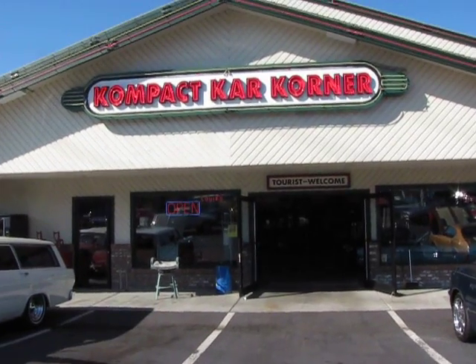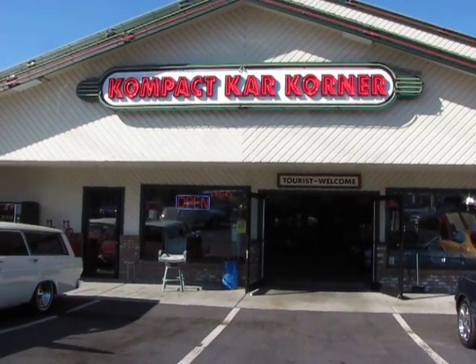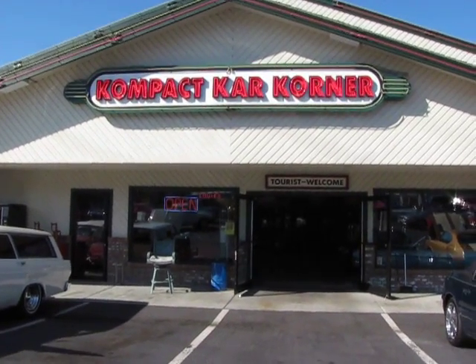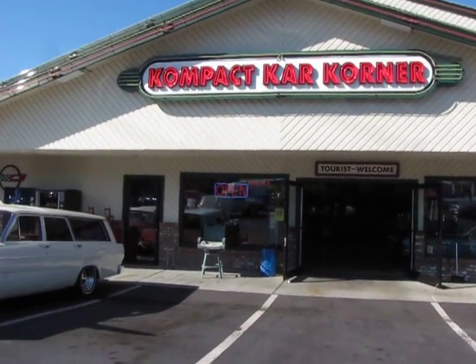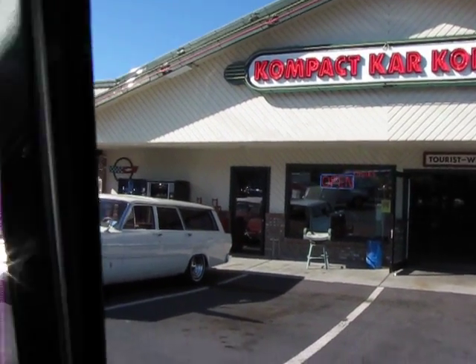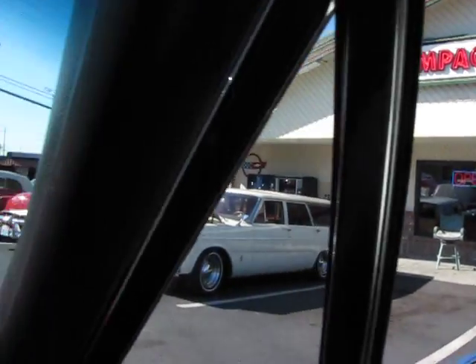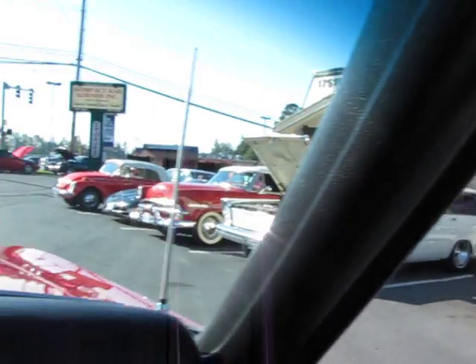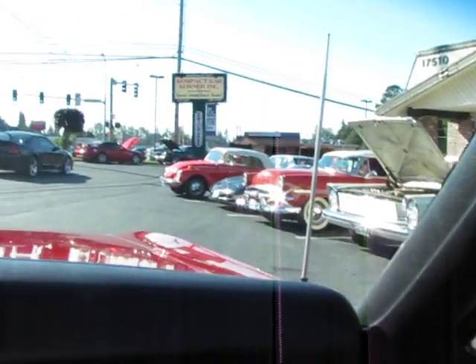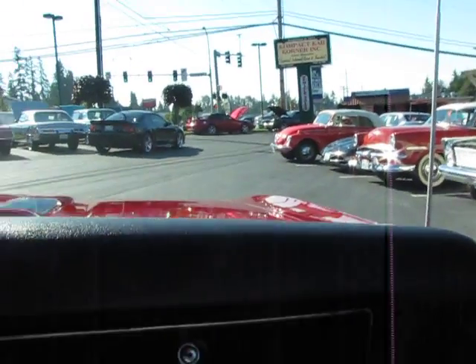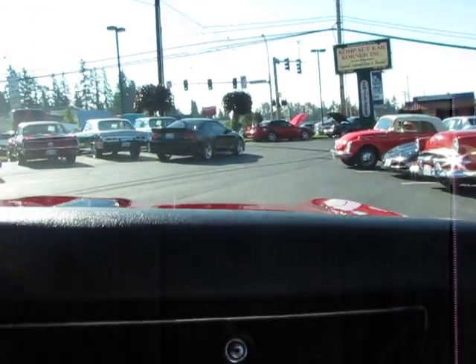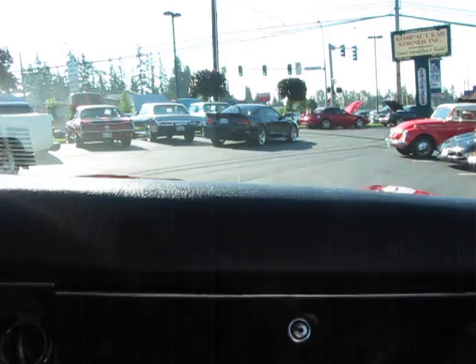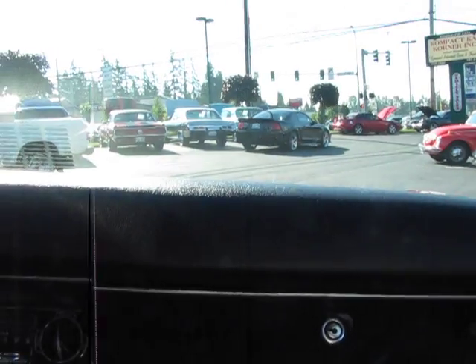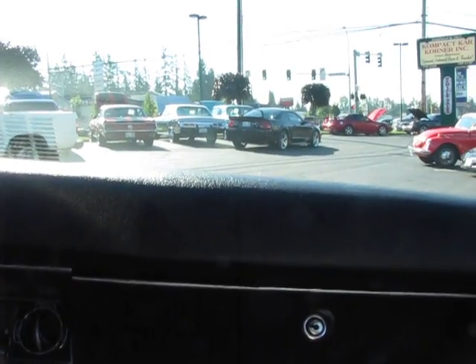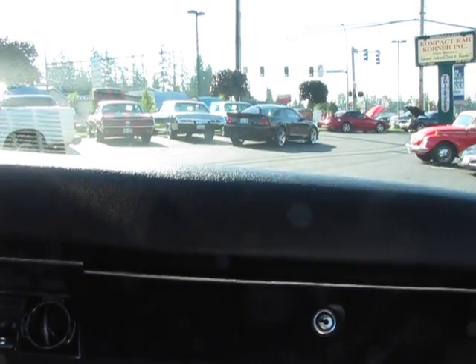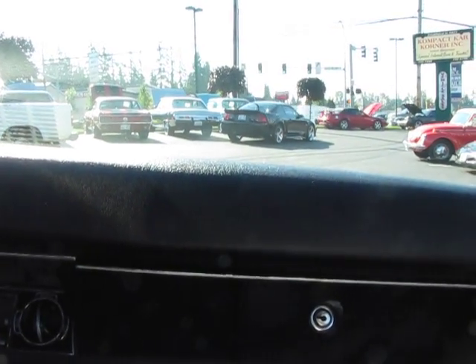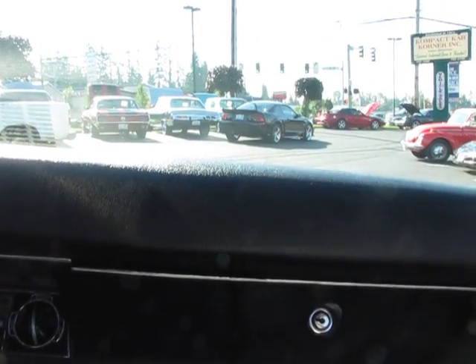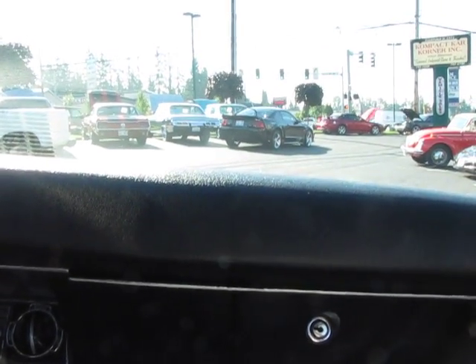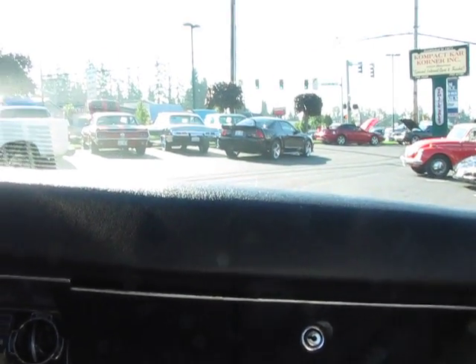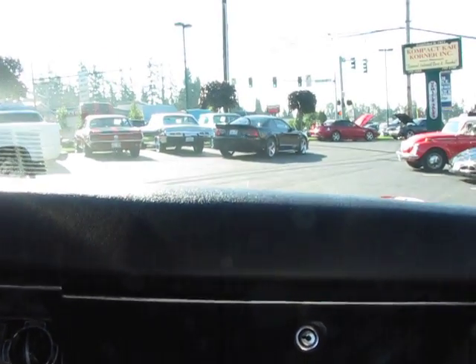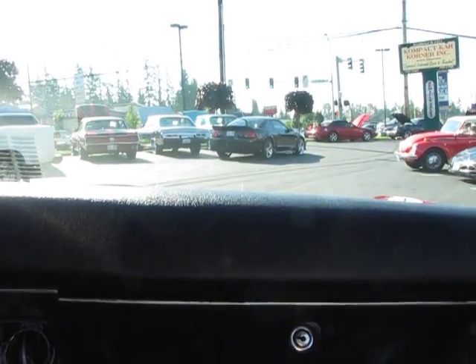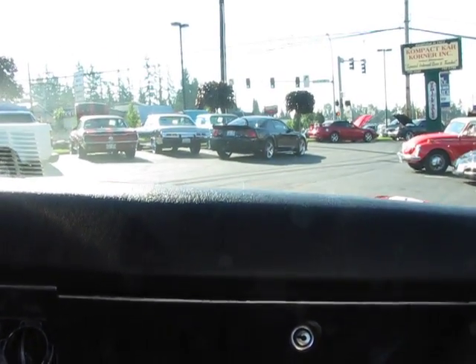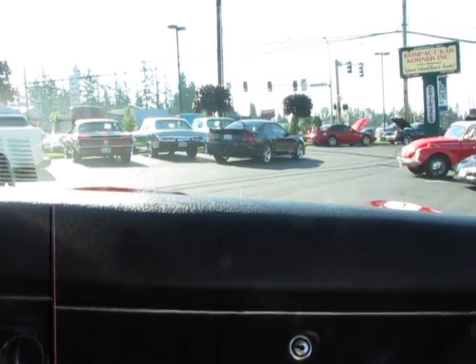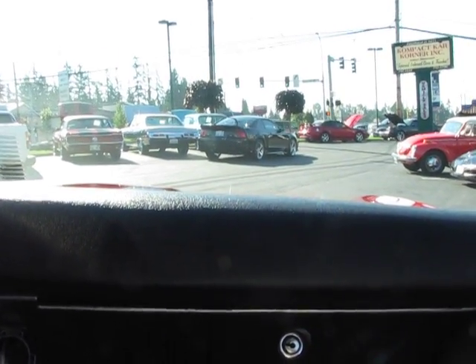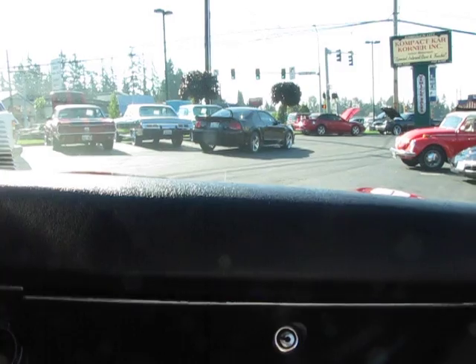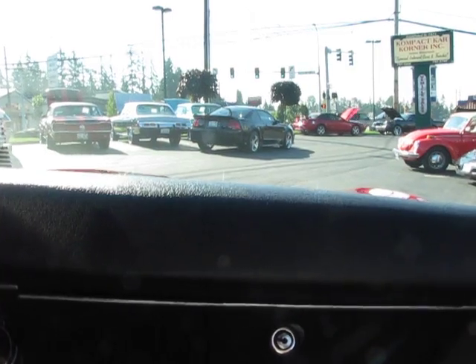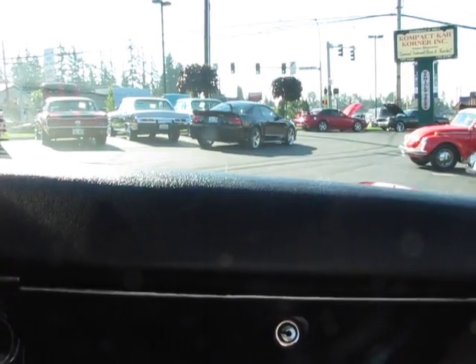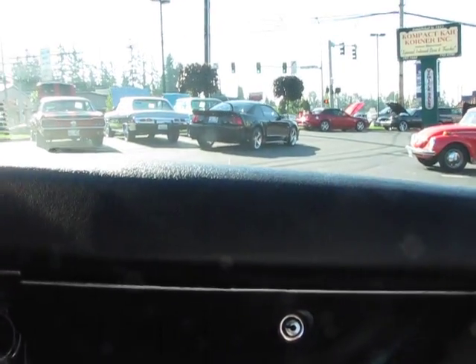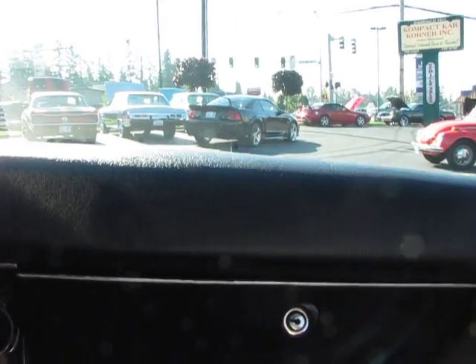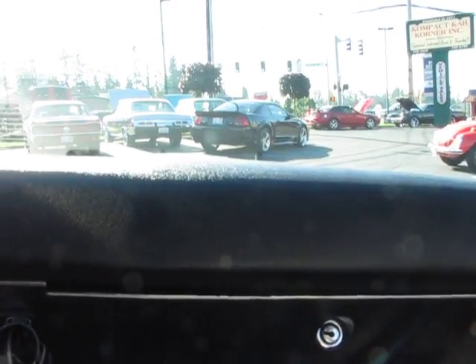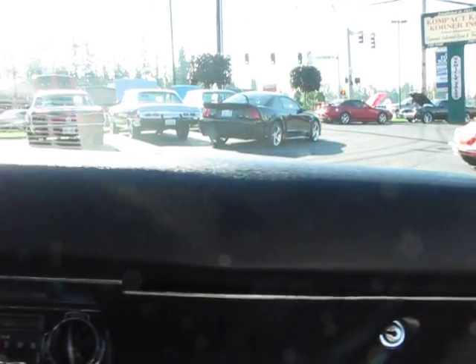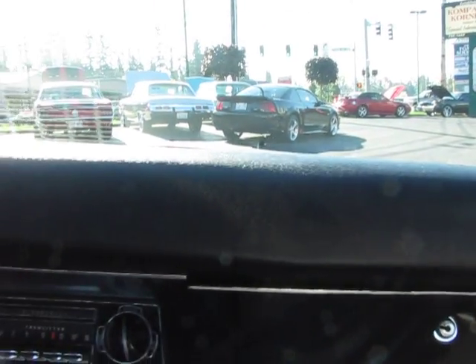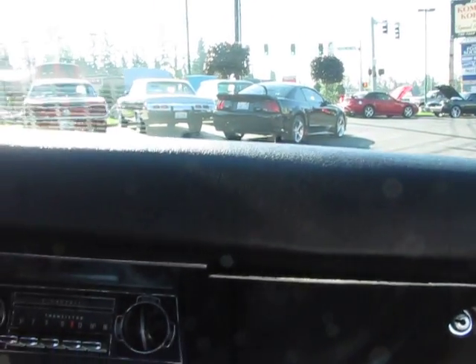Hi, this is Randy from Compact Car Corner. Mark and I are going to take you for a drive today in this 1968 Olds 442 with a 455 rocket motor in it. Here we go.